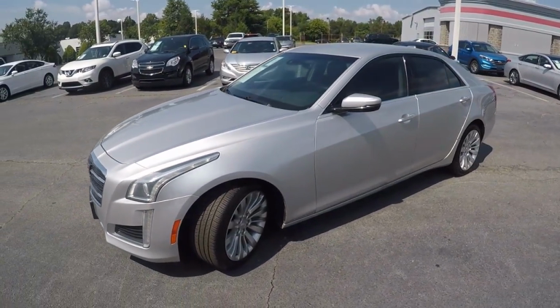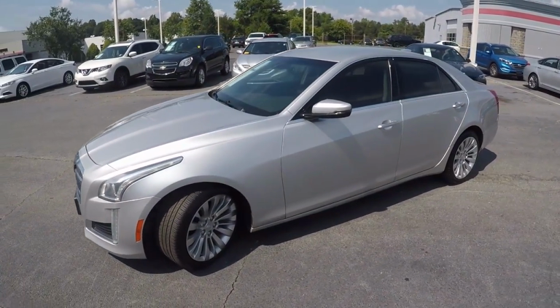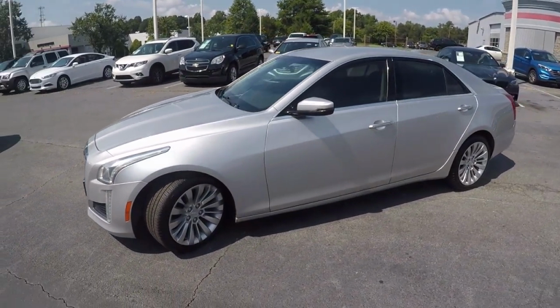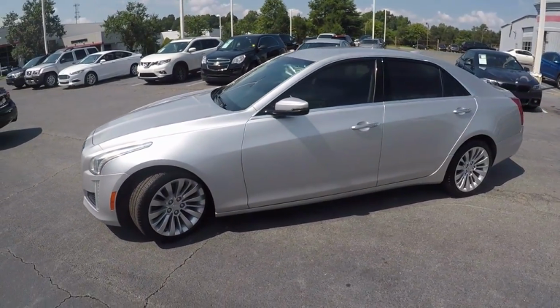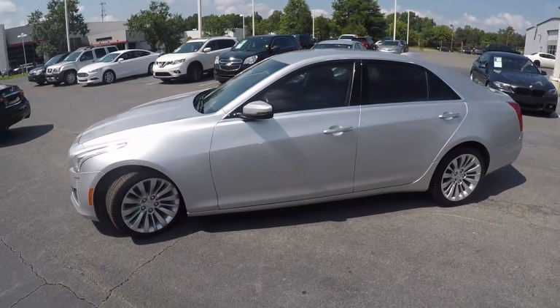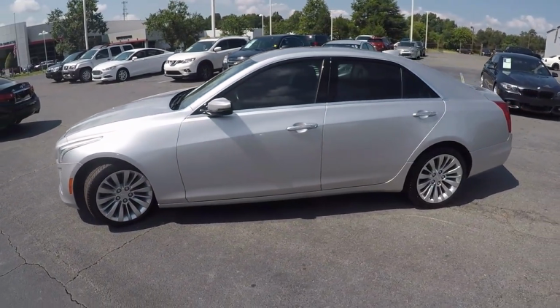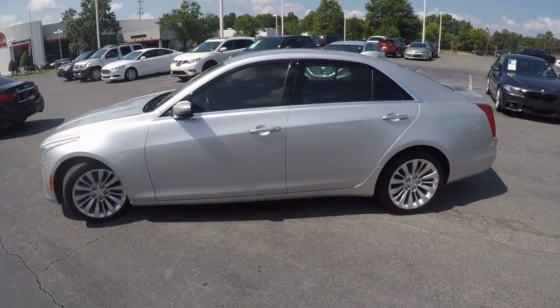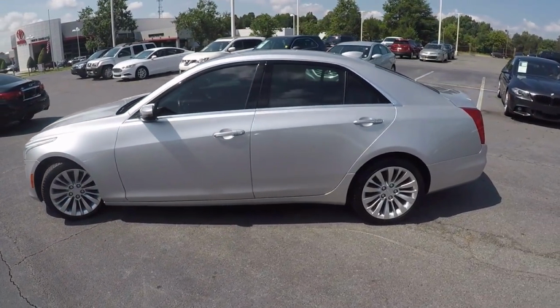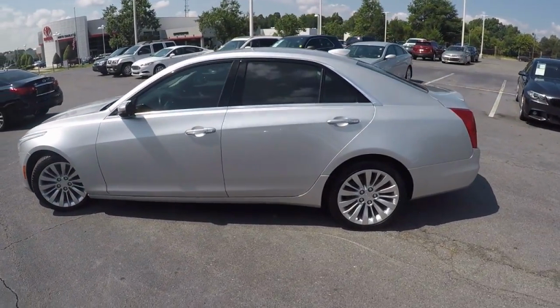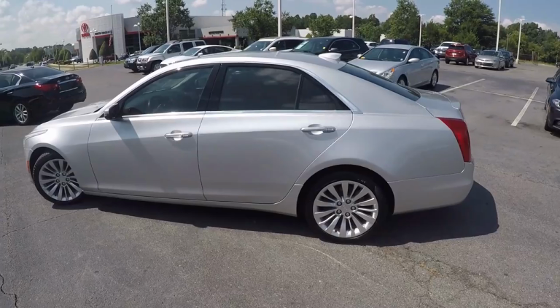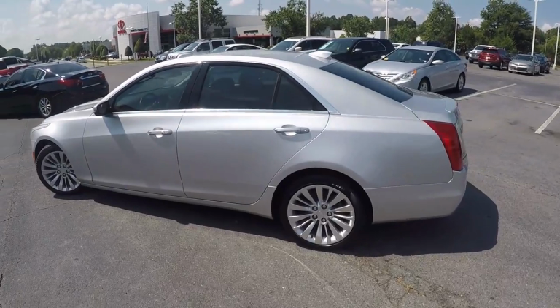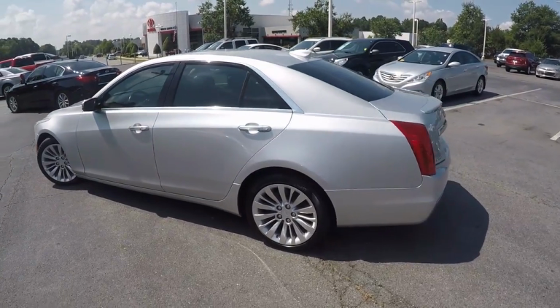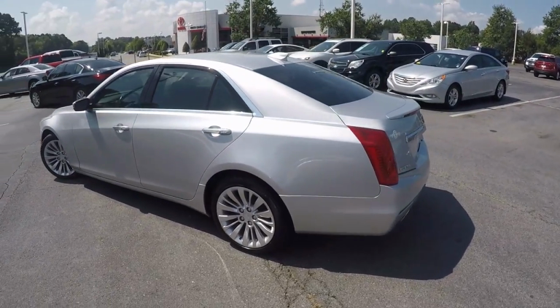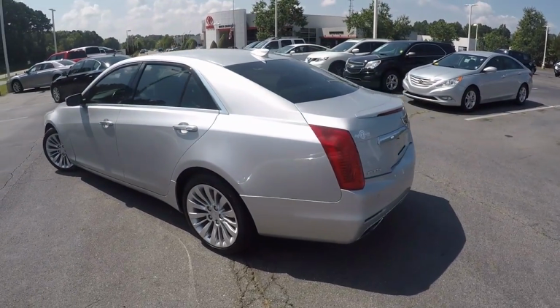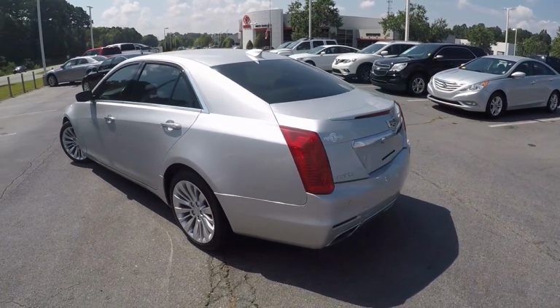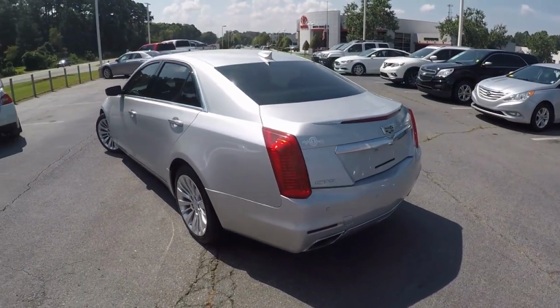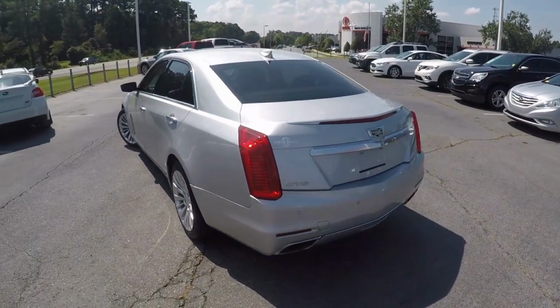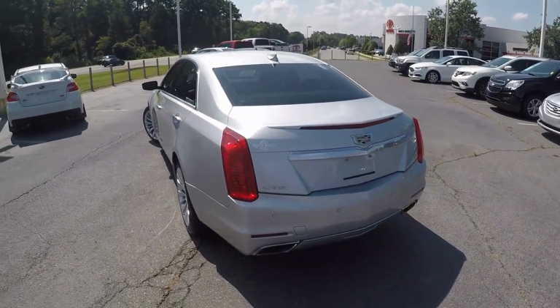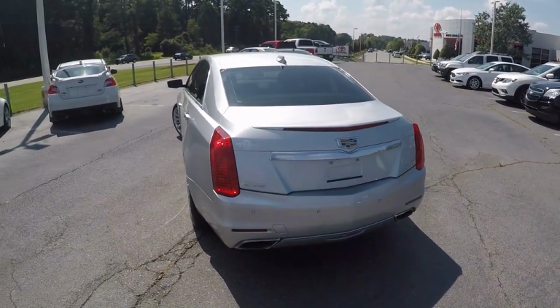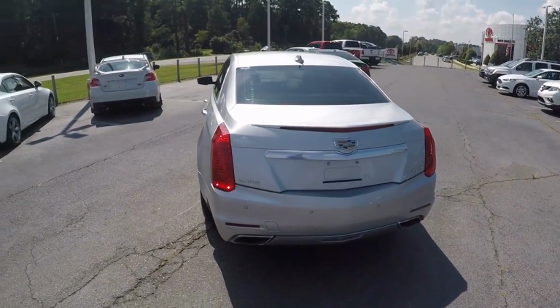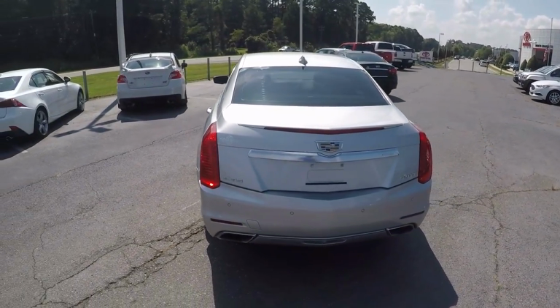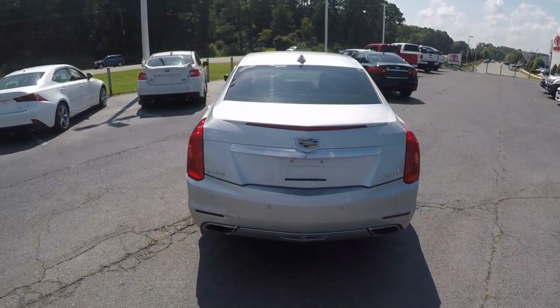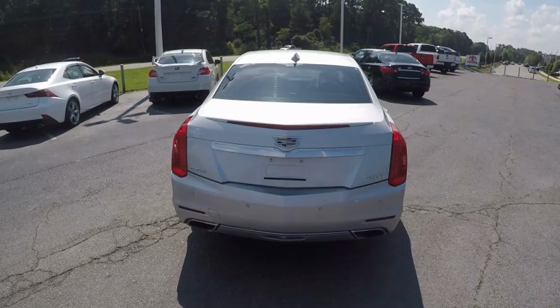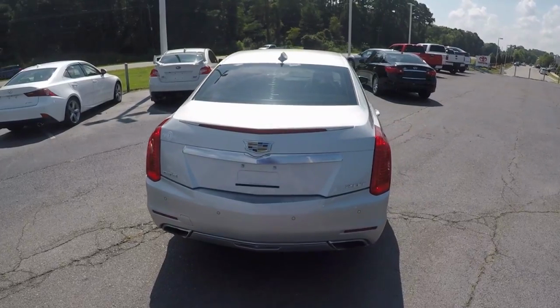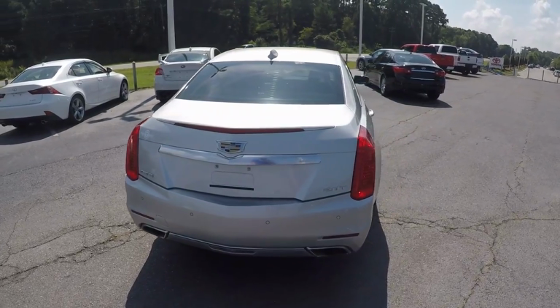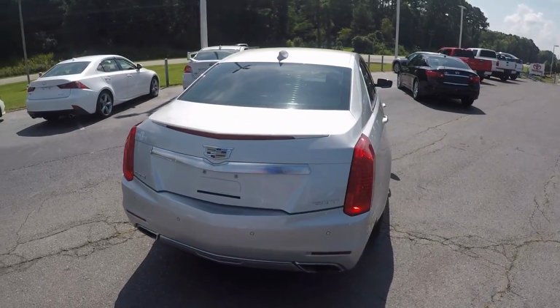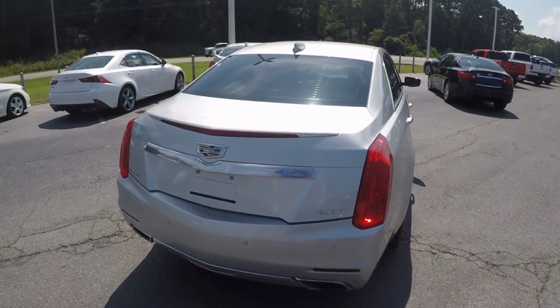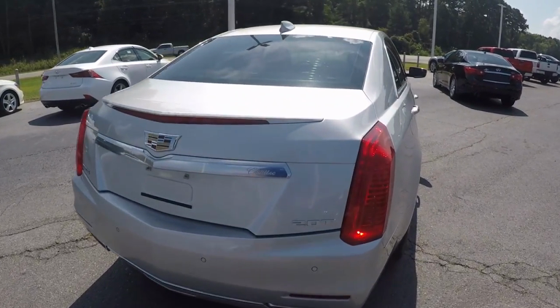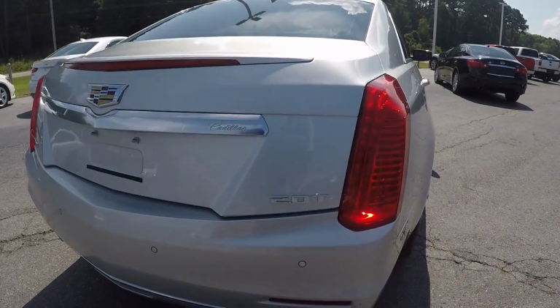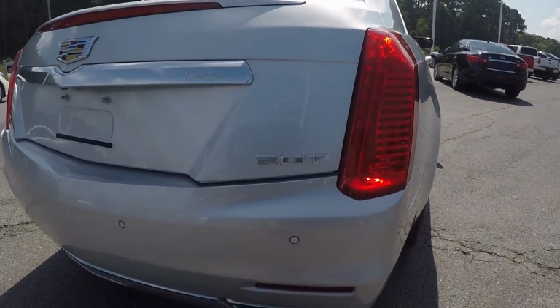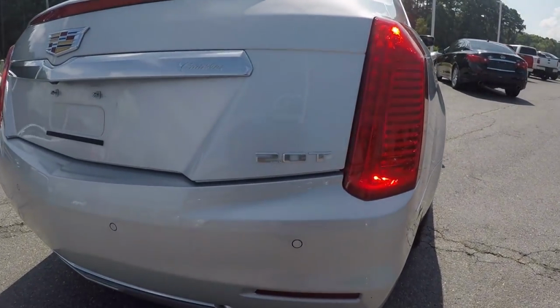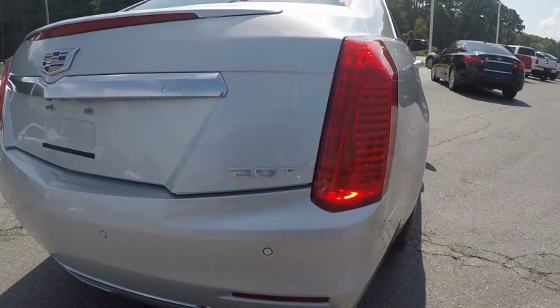As we go around the vehicle, we'll look for any kinds of wear and tear you may find — maybe some scratches, marks, dings, anything of that nature. Coming around the back, notice we do have the dual exhaust. Also, it is the 2.0T edition.